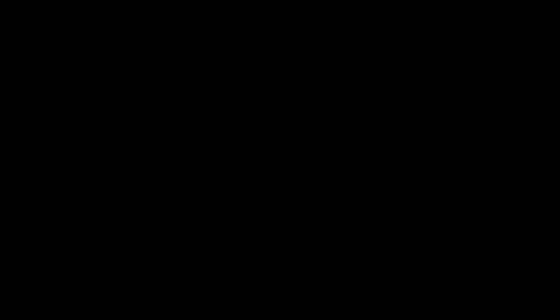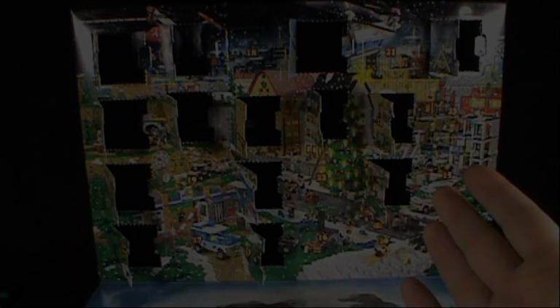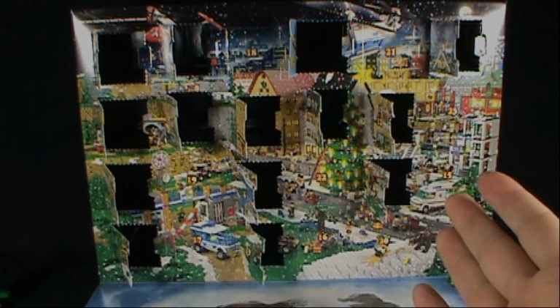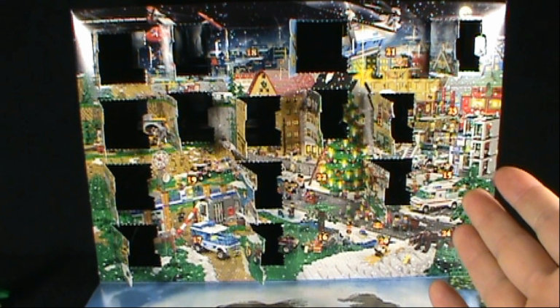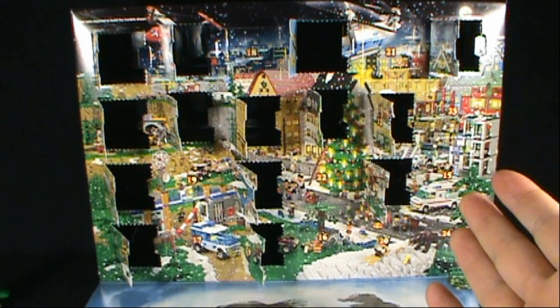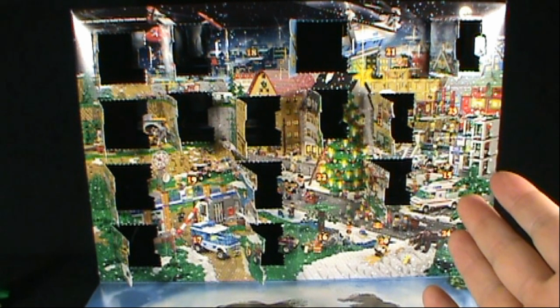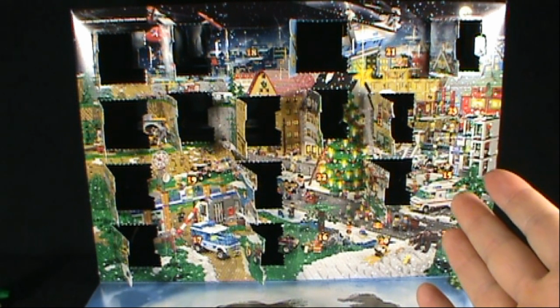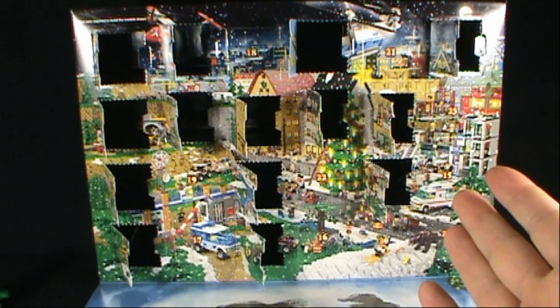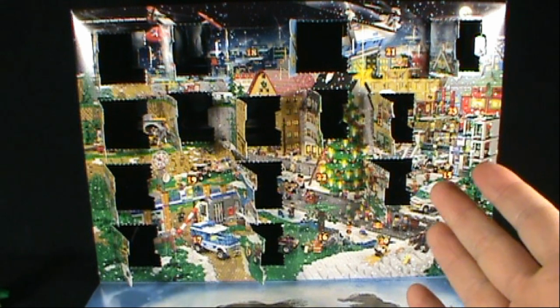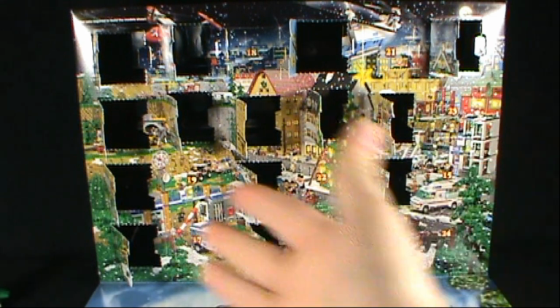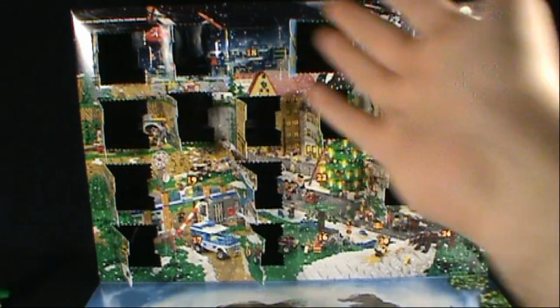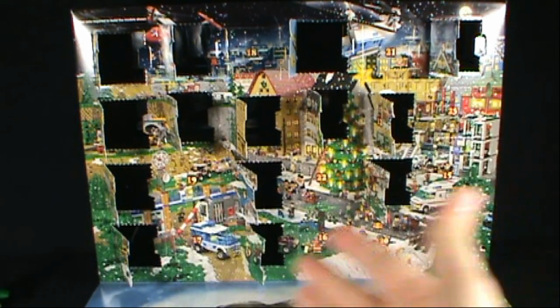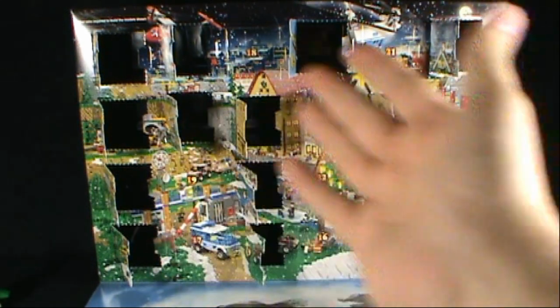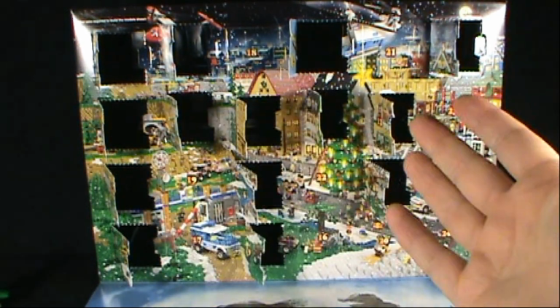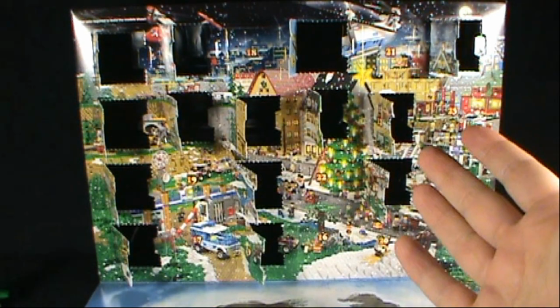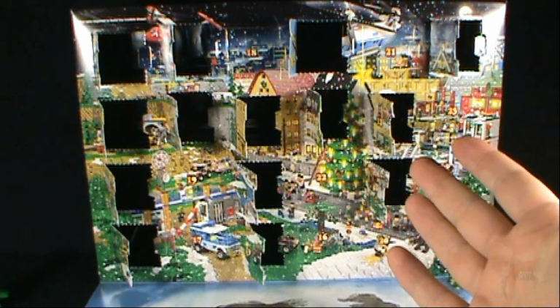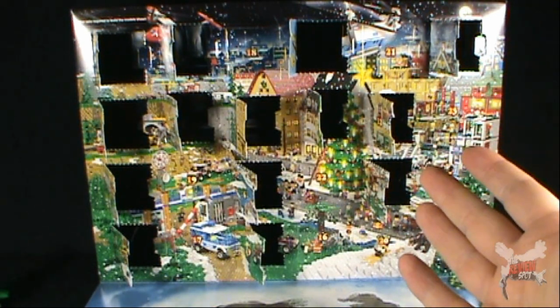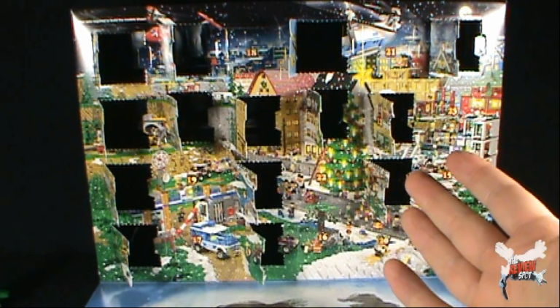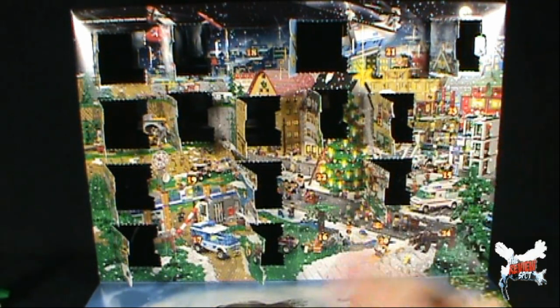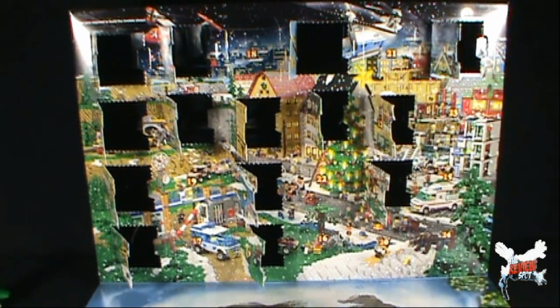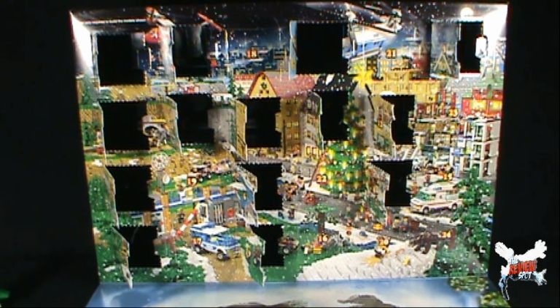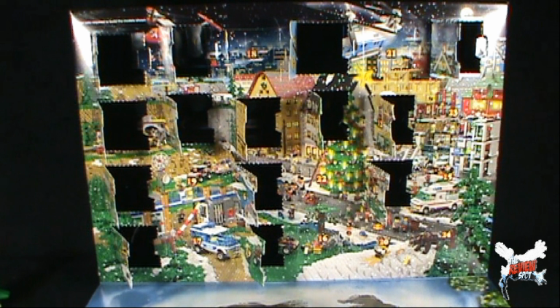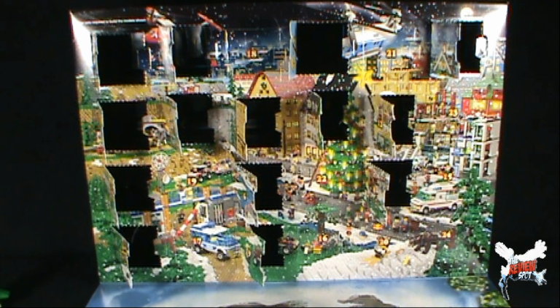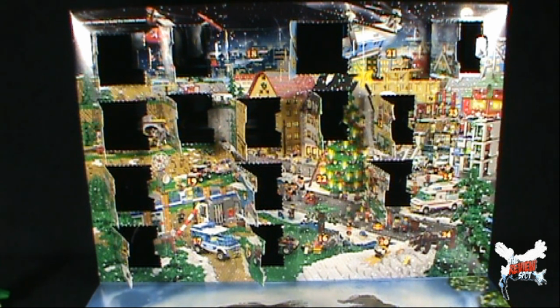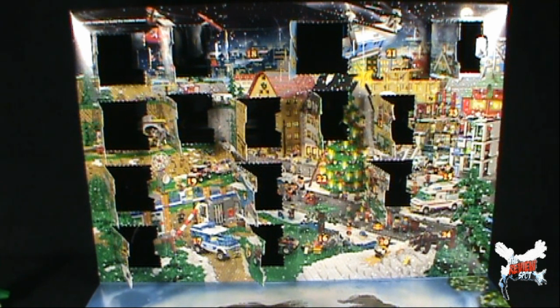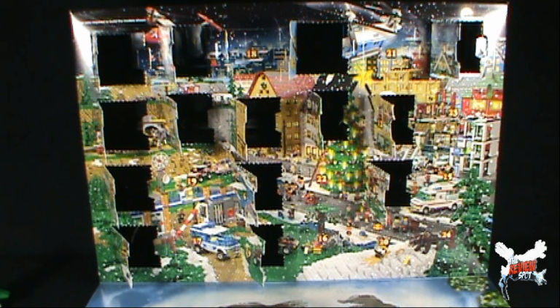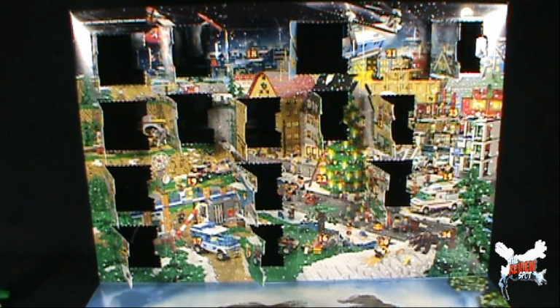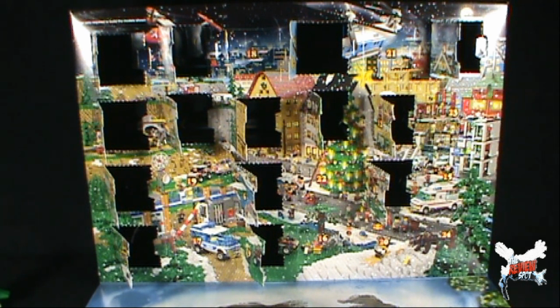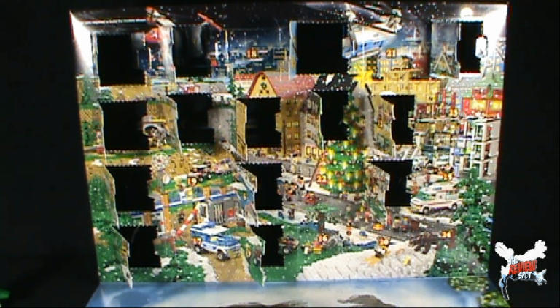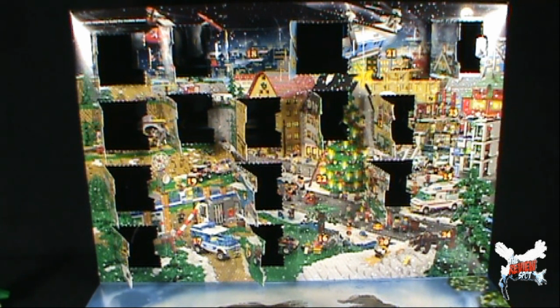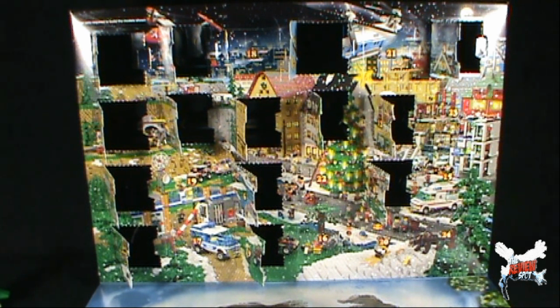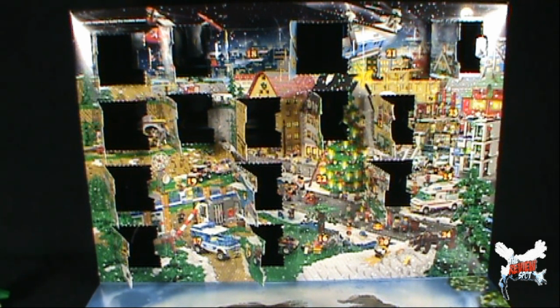Today is December 15th. This is here for a reason because today we're gonna be having a look at Space 15 on the LEGO advent calendar for 2012.